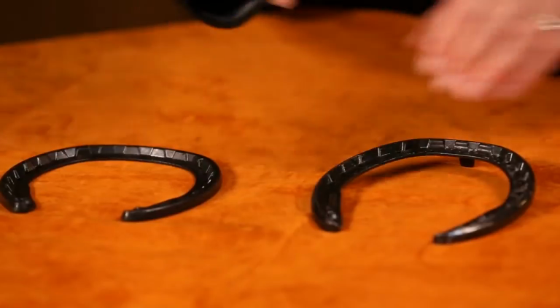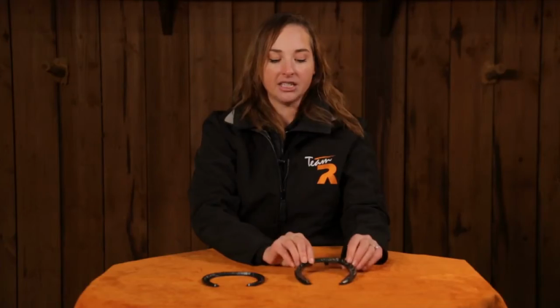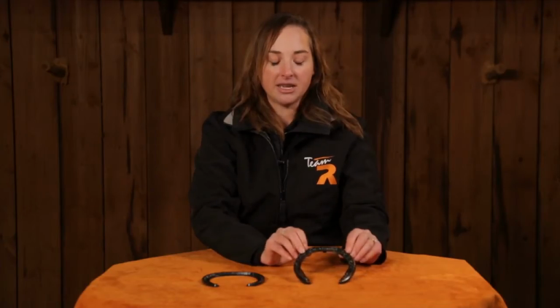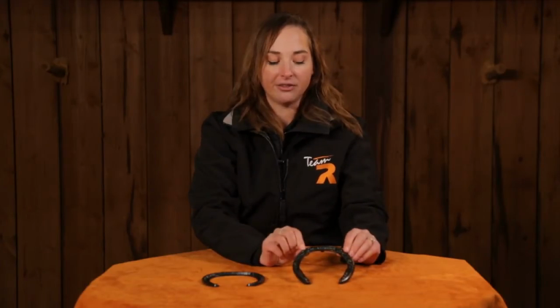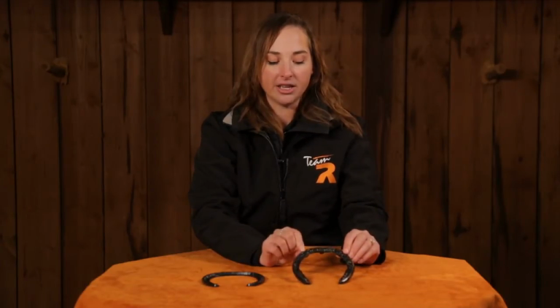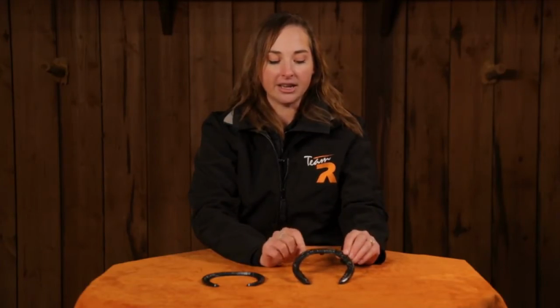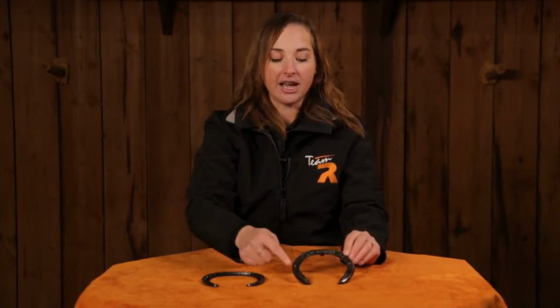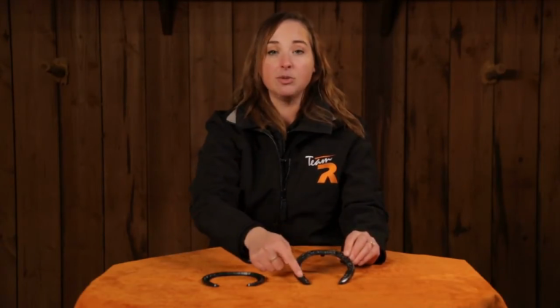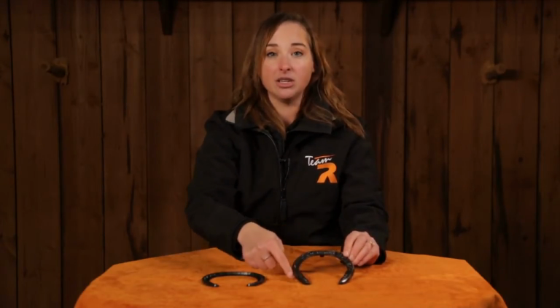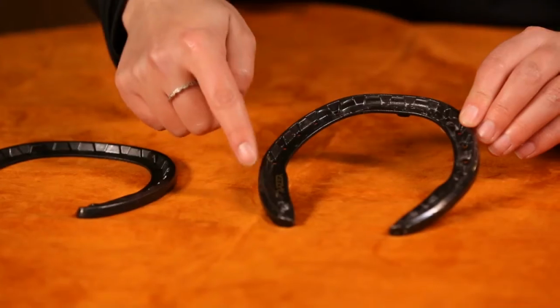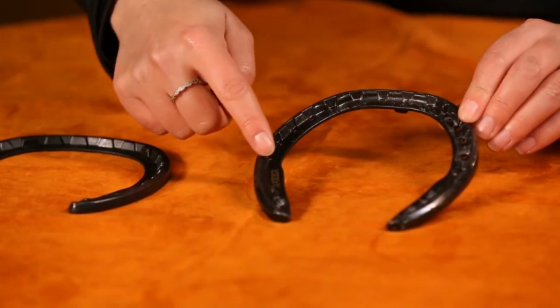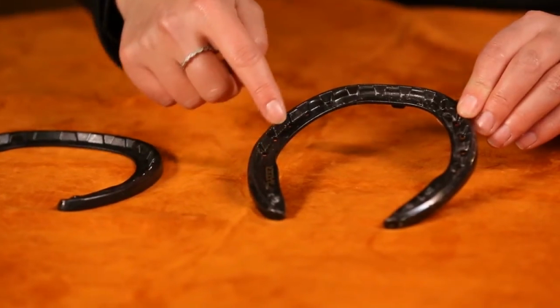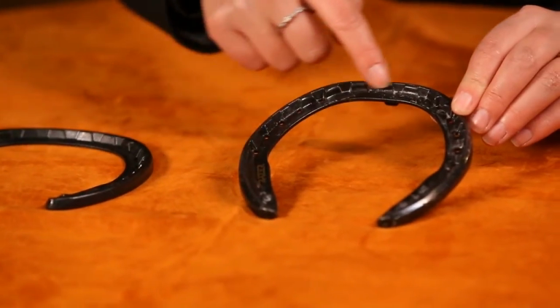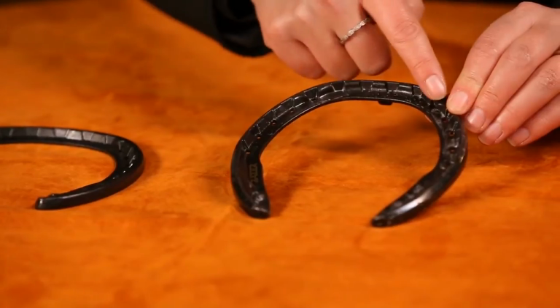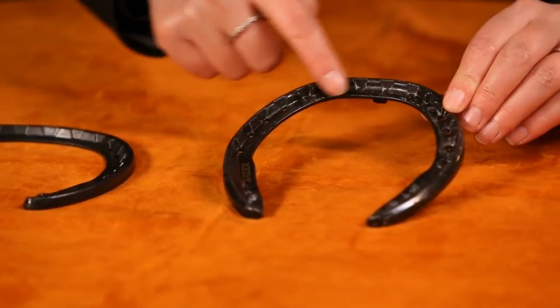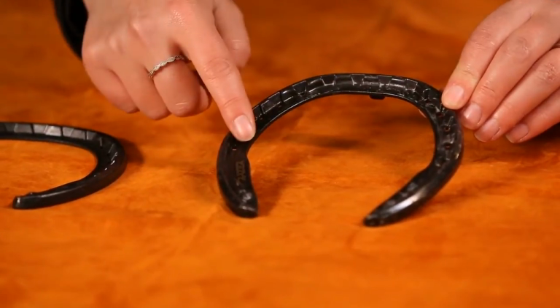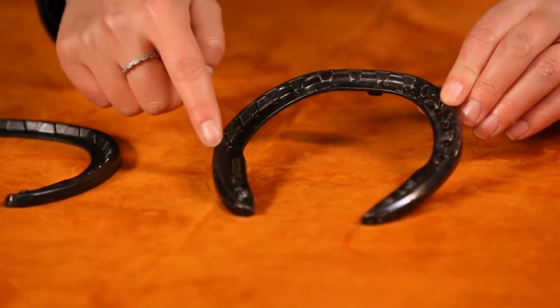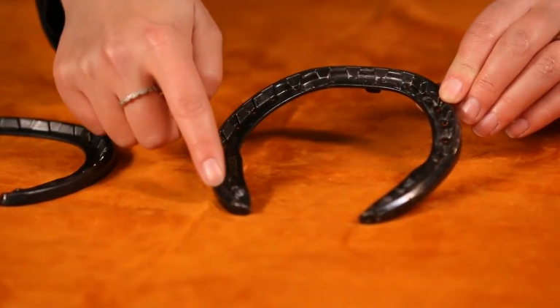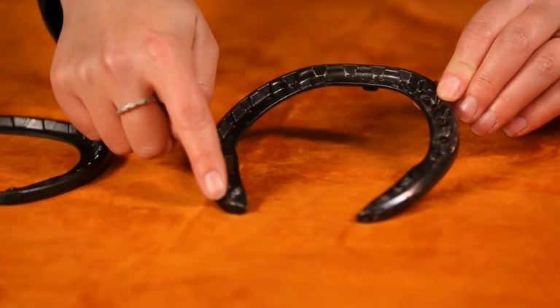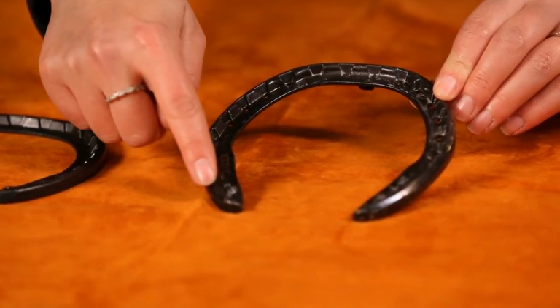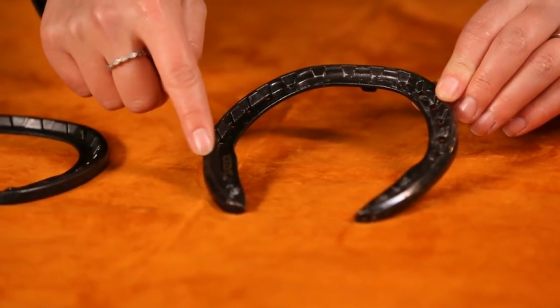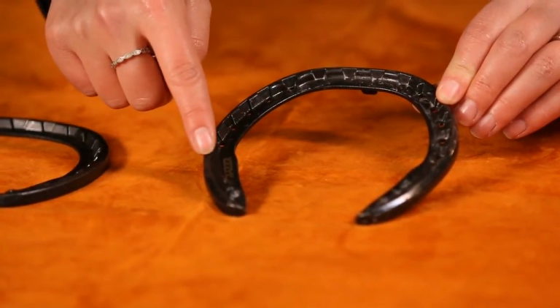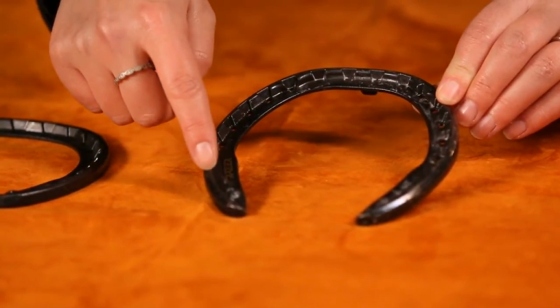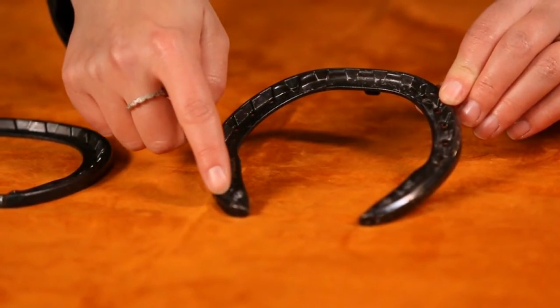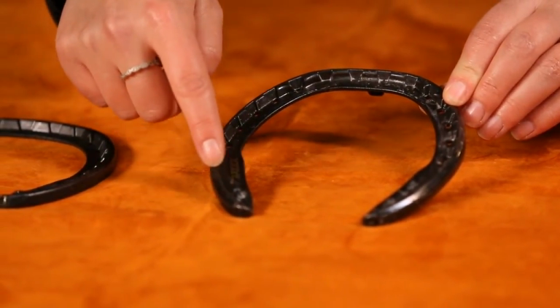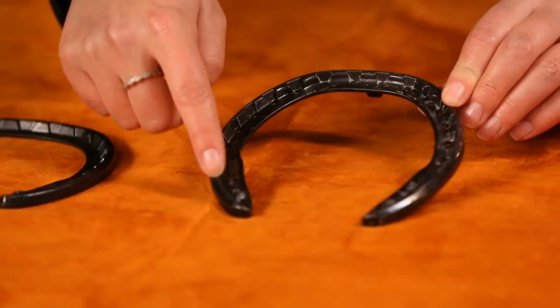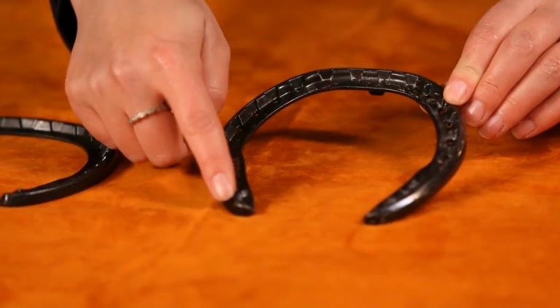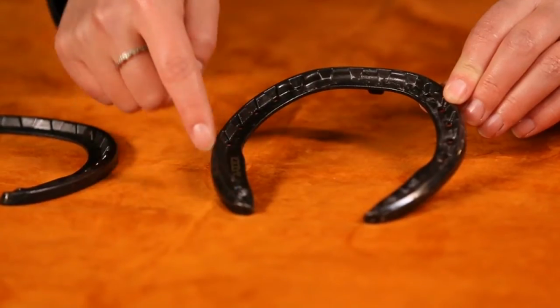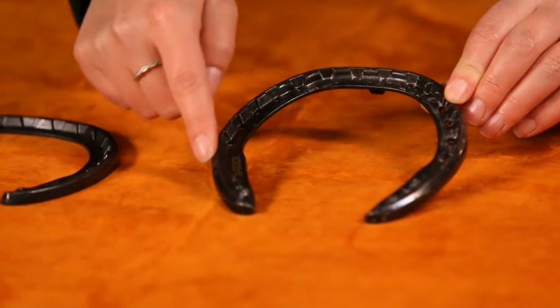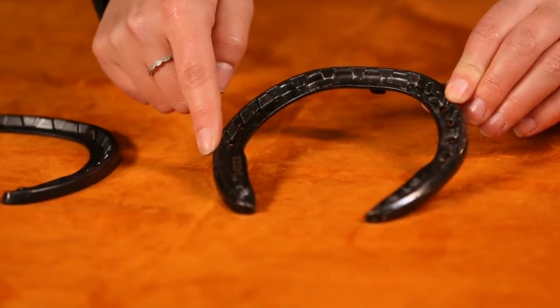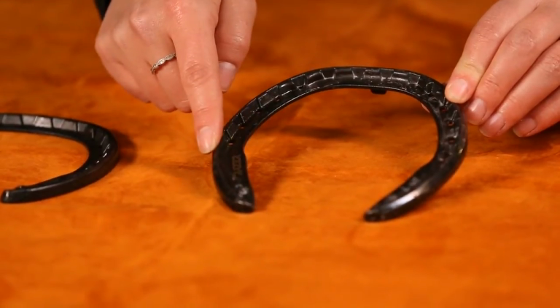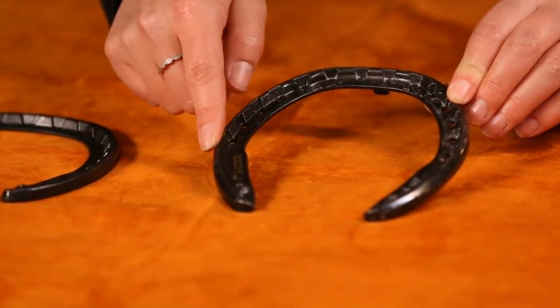The SP differs in that it has smooth heels. It has the same checking to help with traction, but you want a little bit more give or a little bit of slide on the hind end, and that smooth heel allows for that.